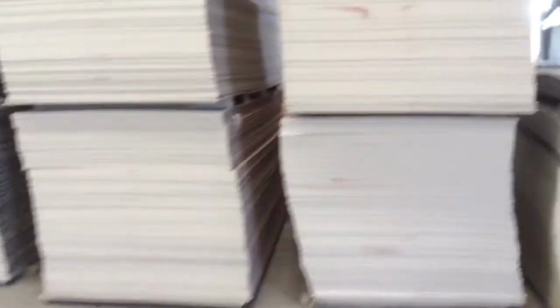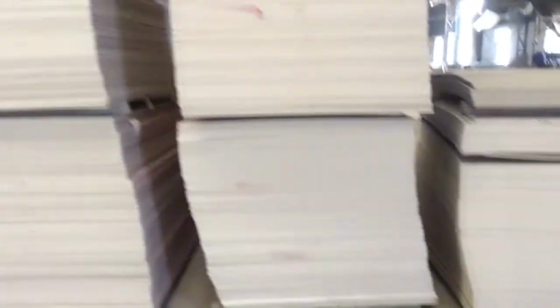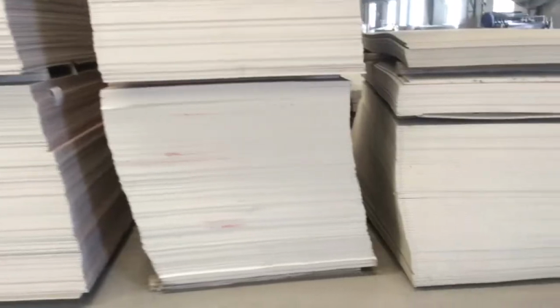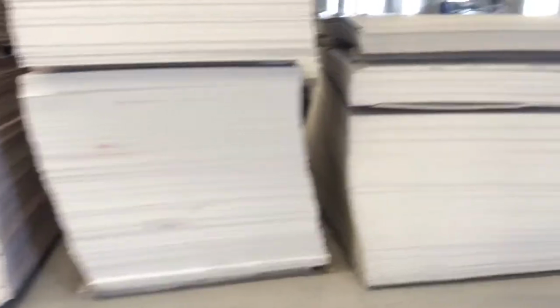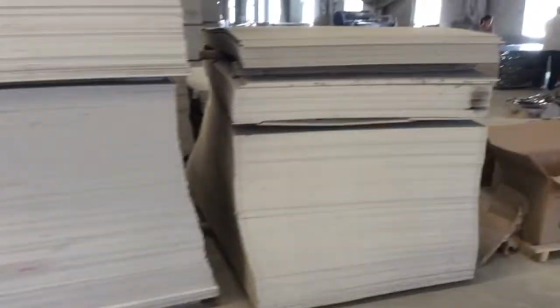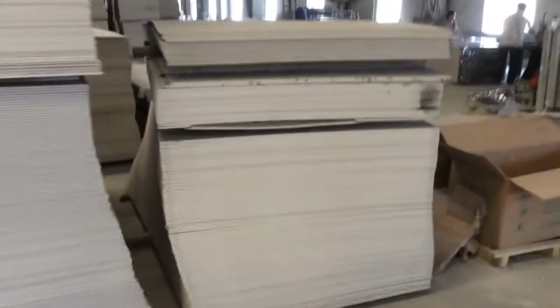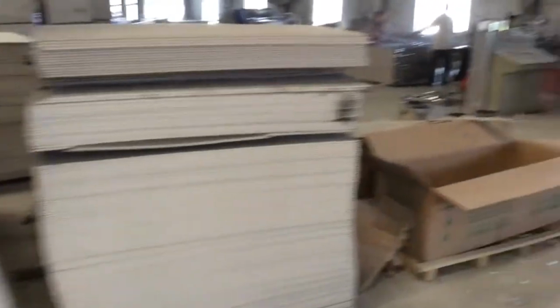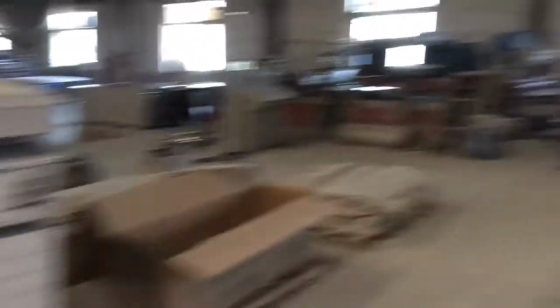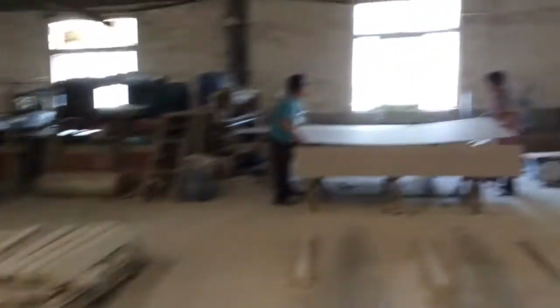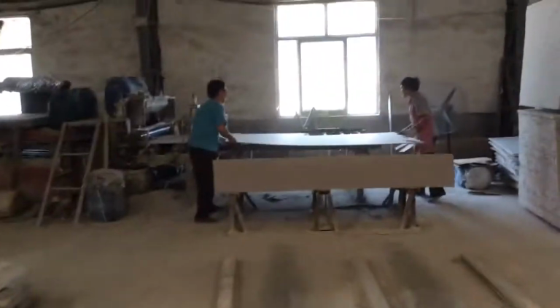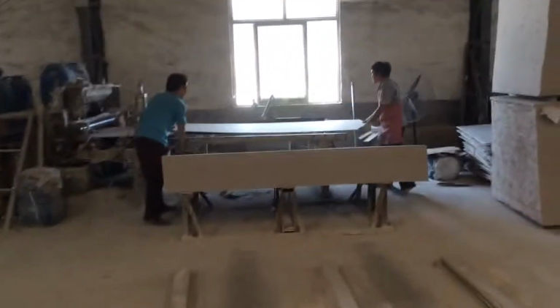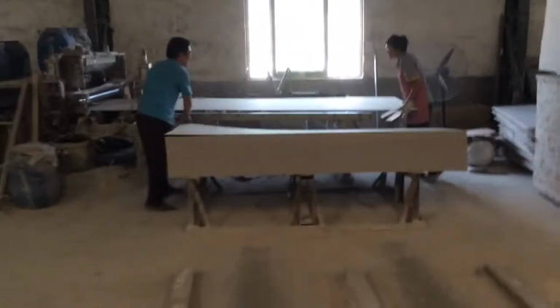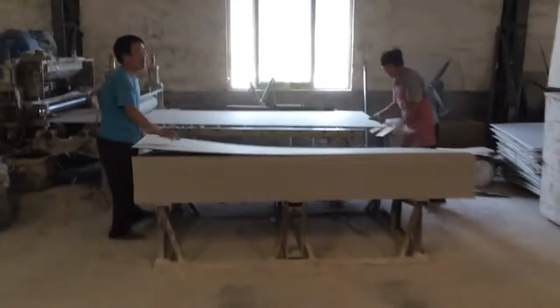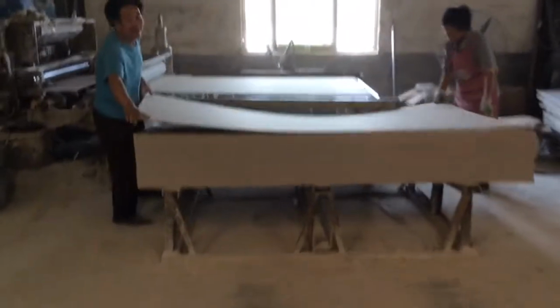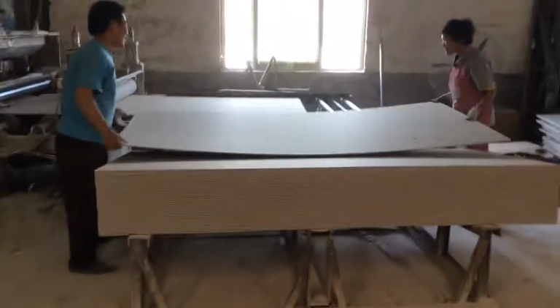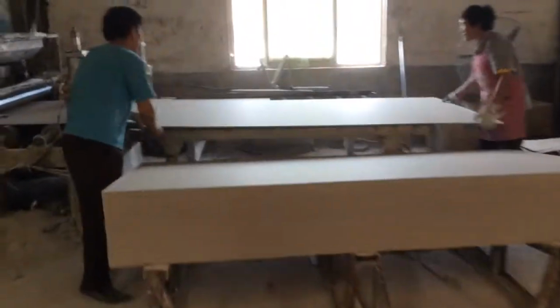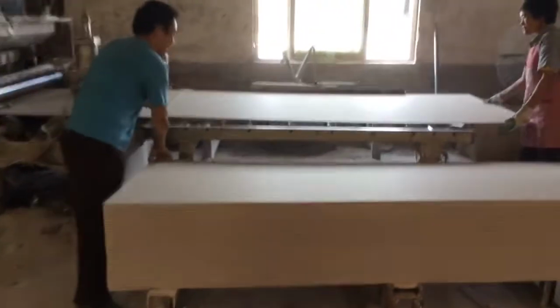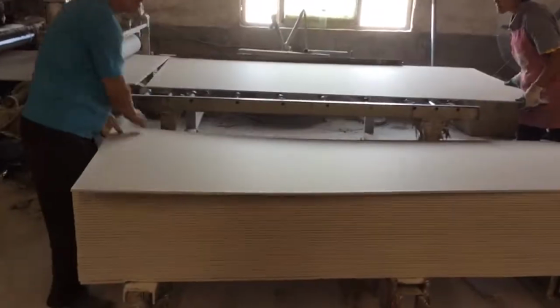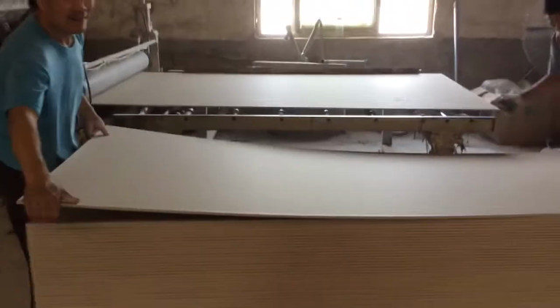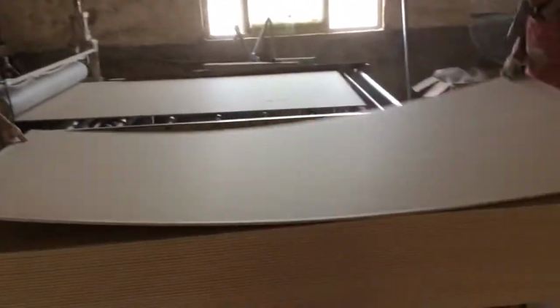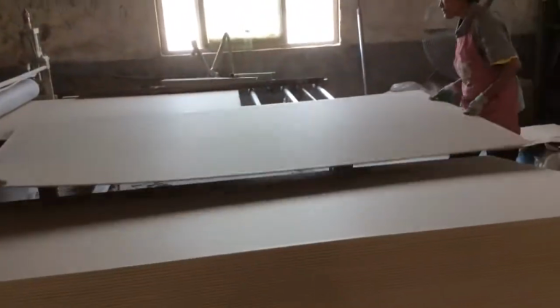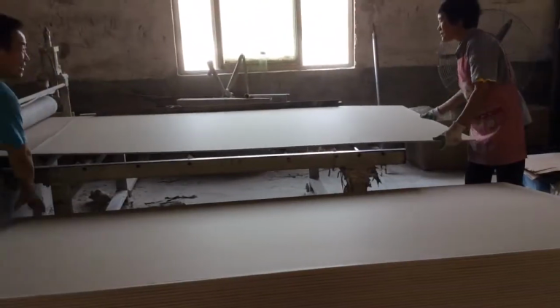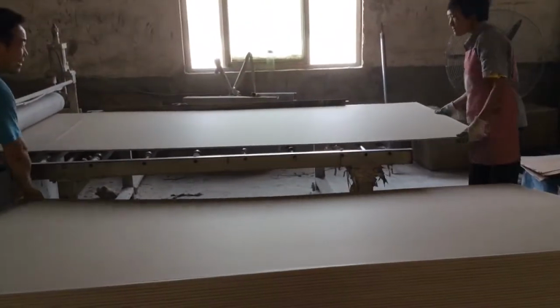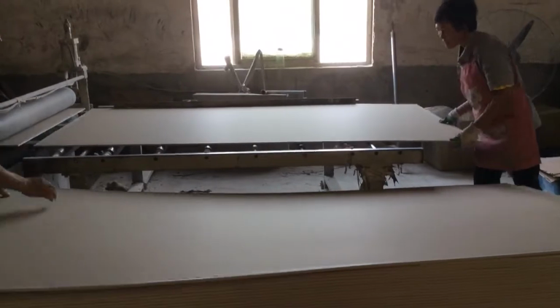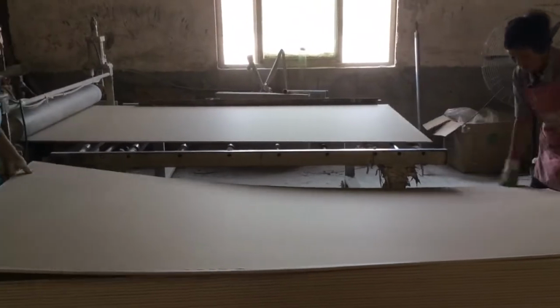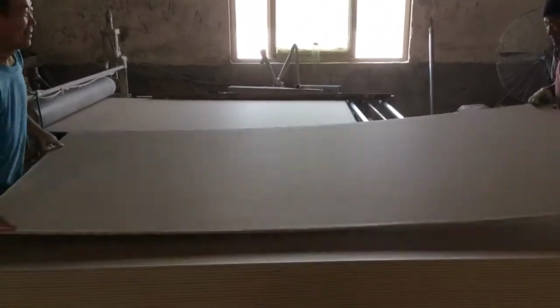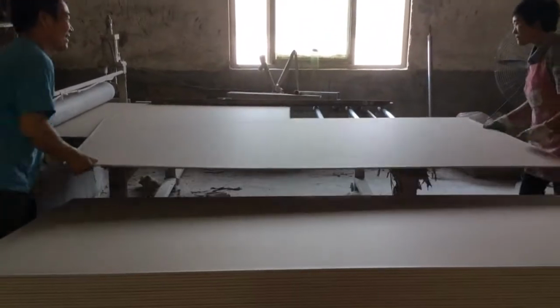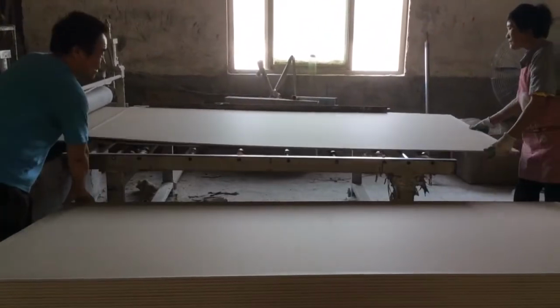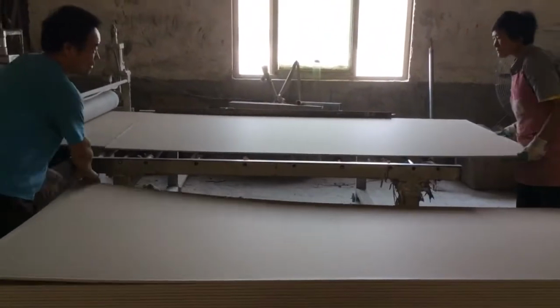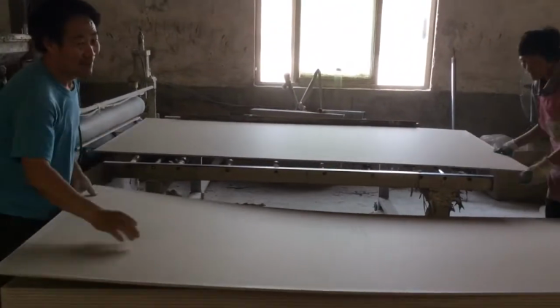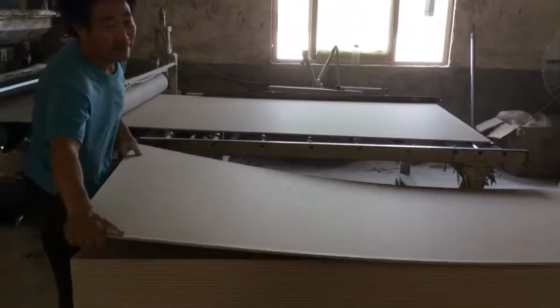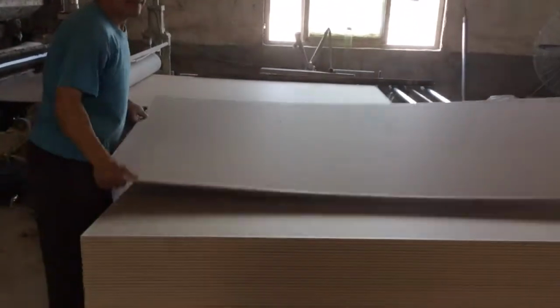This is the gypsum board. Now I am going to show you how to make the PVC laminated gypsum ceiling panel.